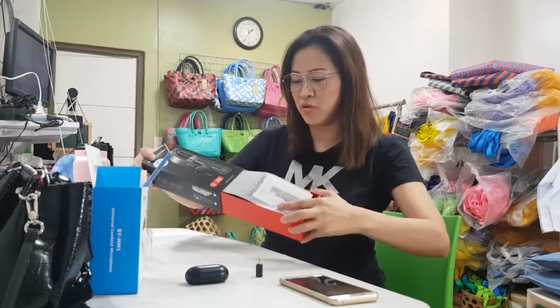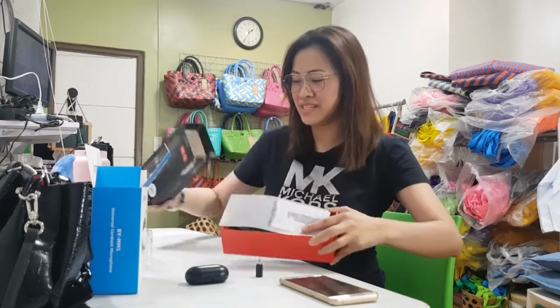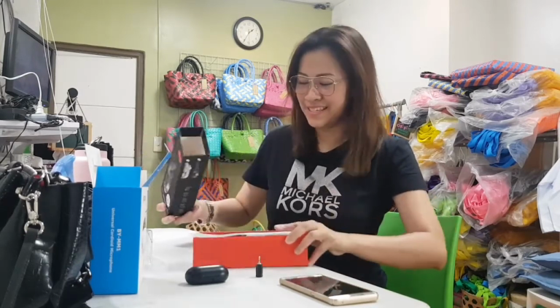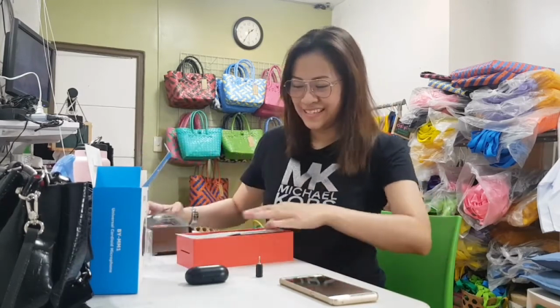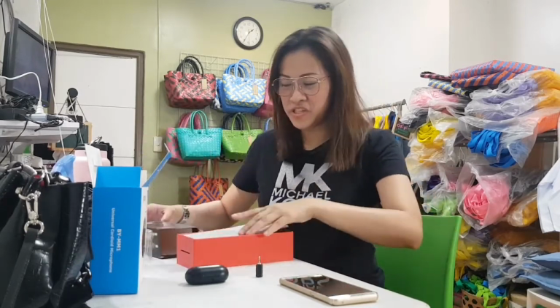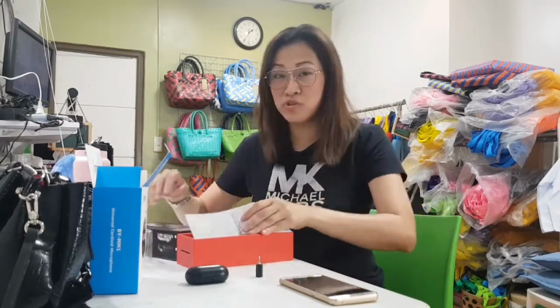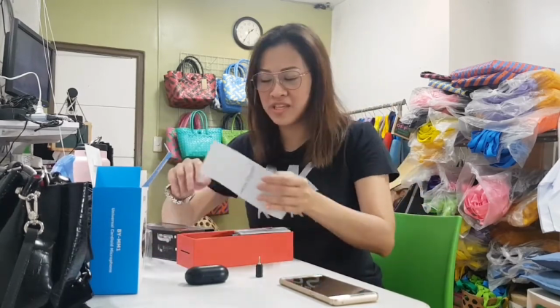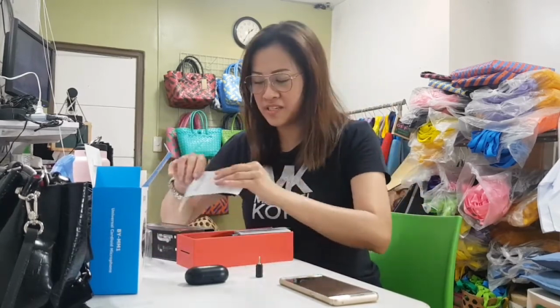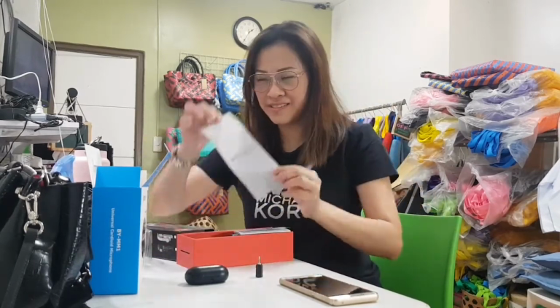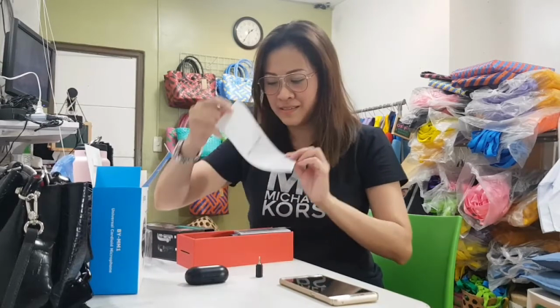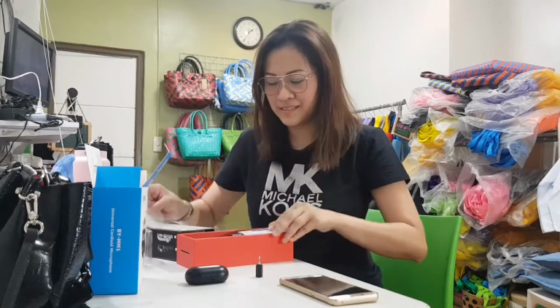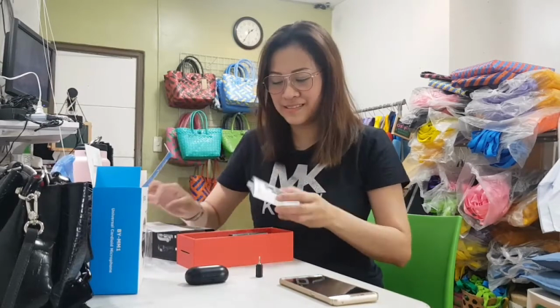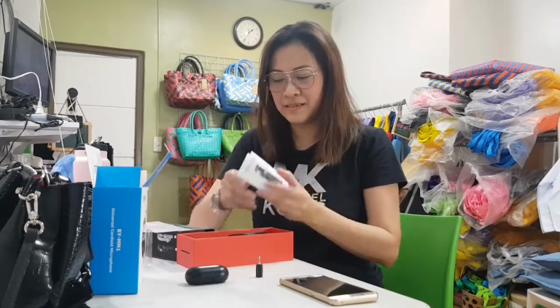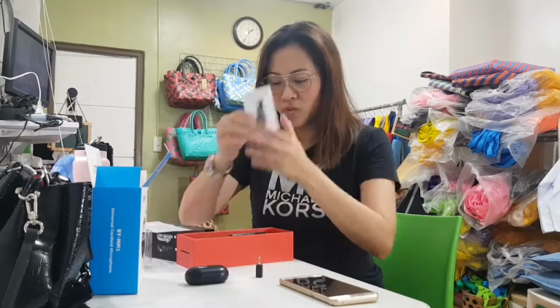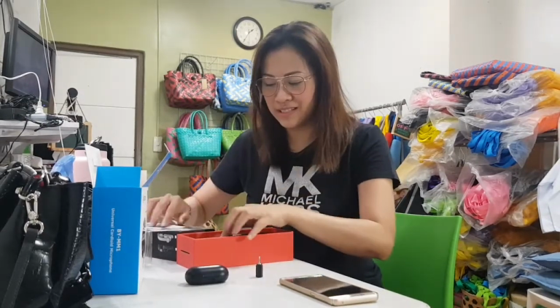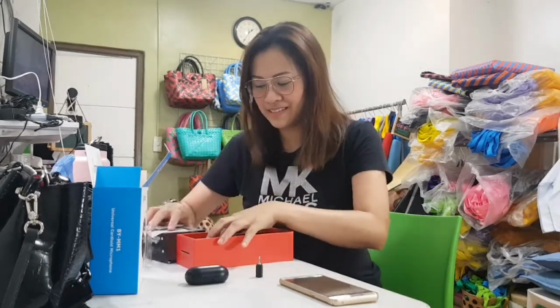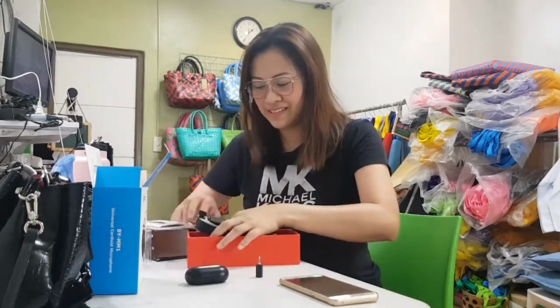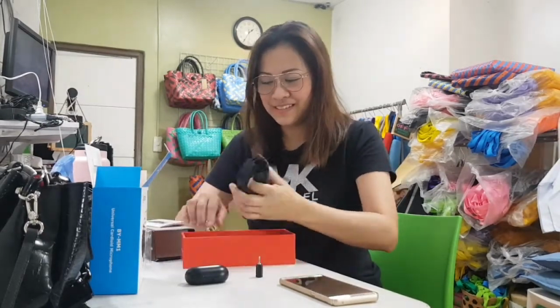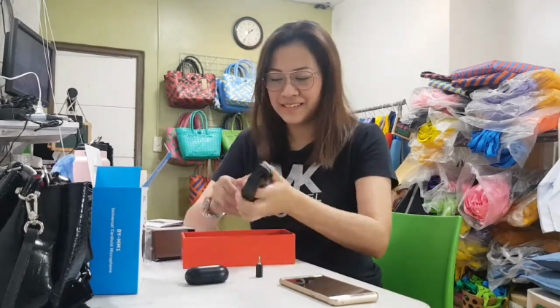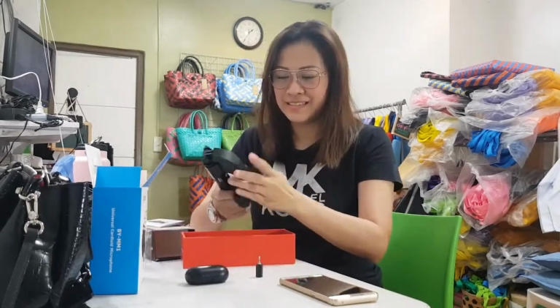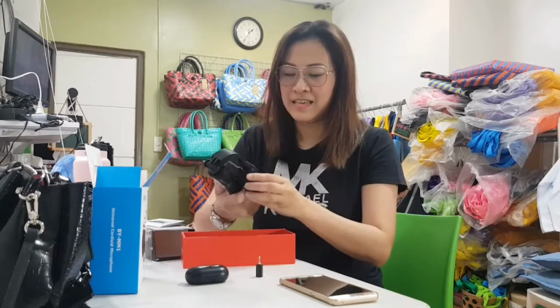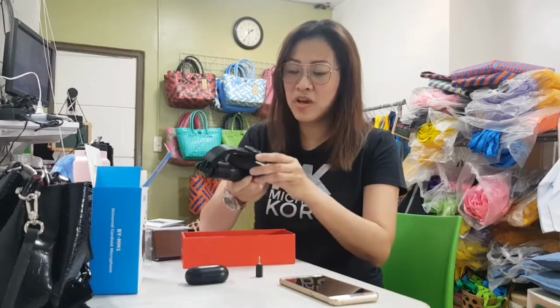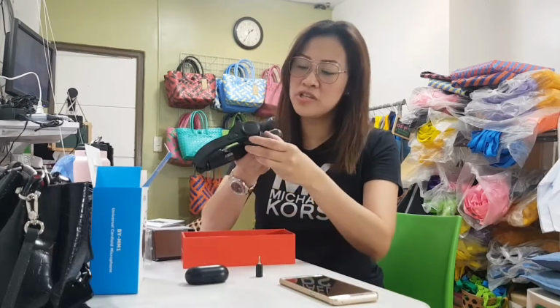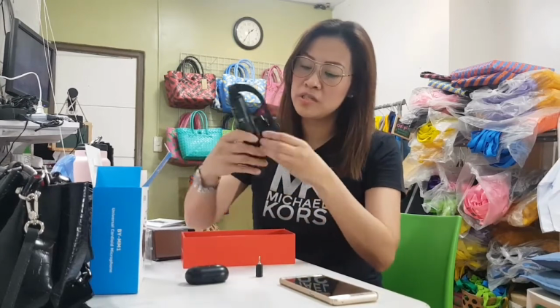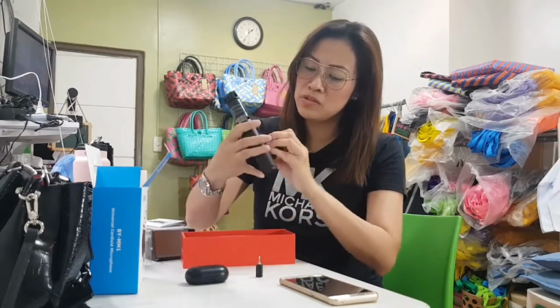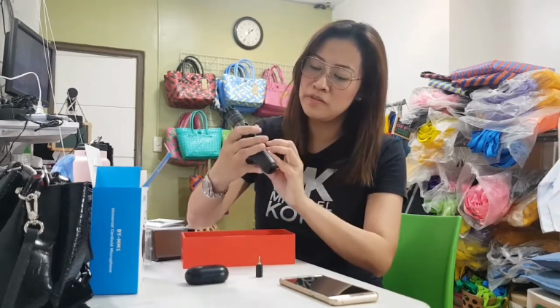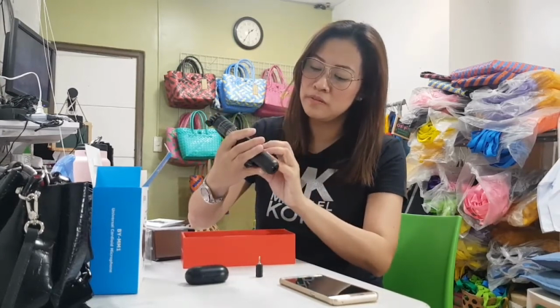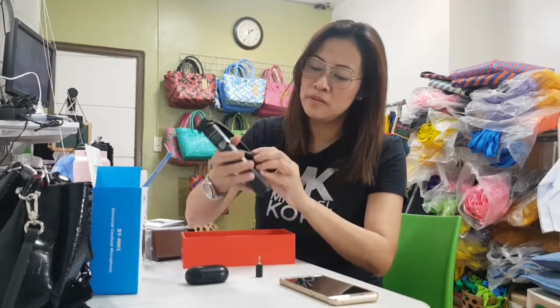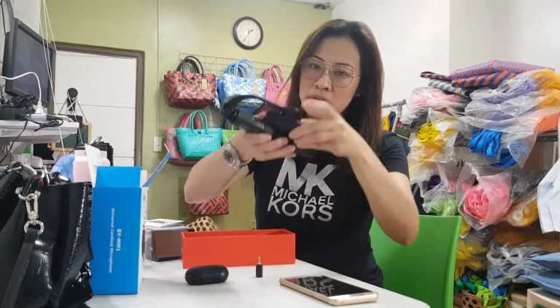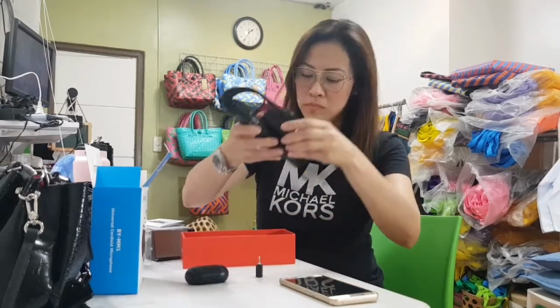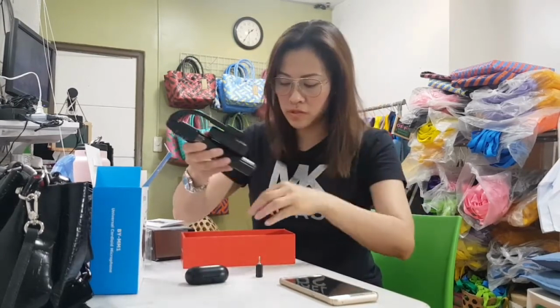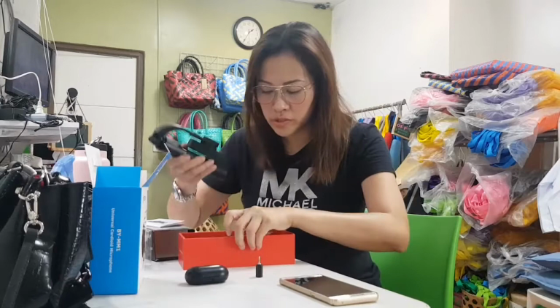I hope it is smart and stable — it says so on the box. This is the first time I'll use this. There's a manual inside, and I think you have to charge it because it has to power up.